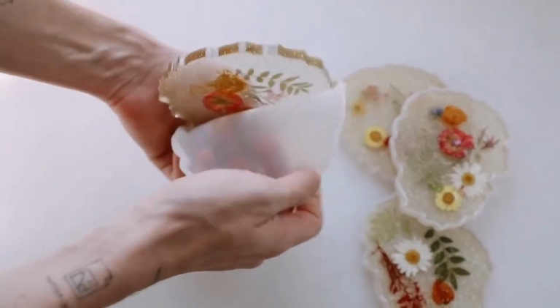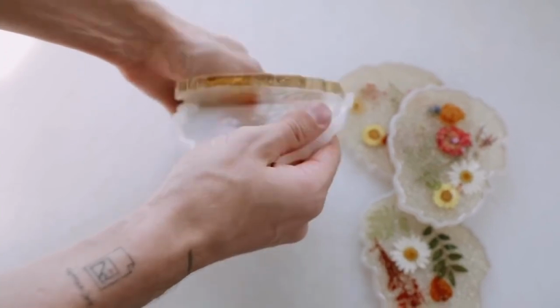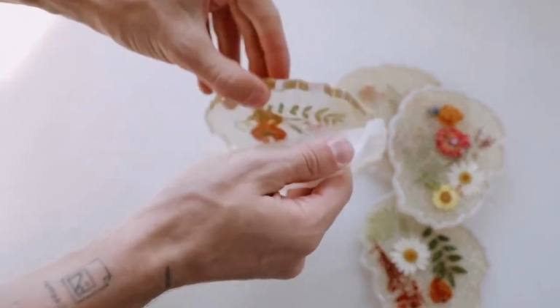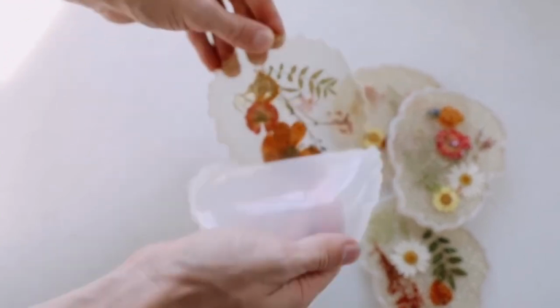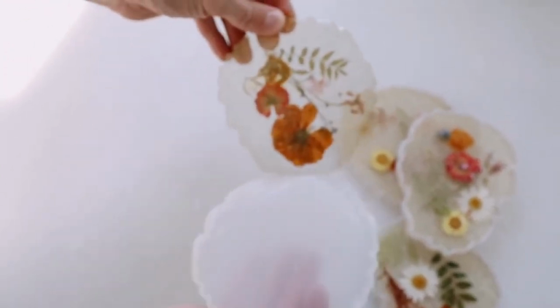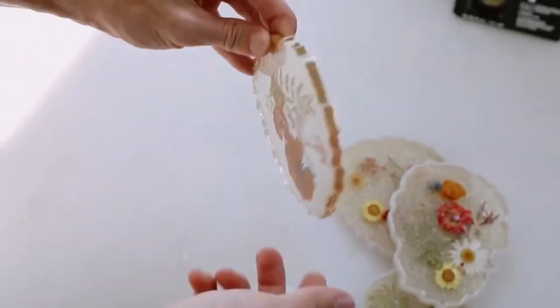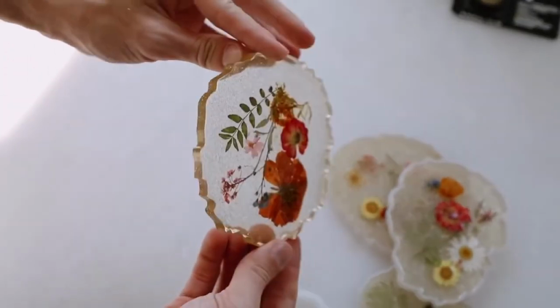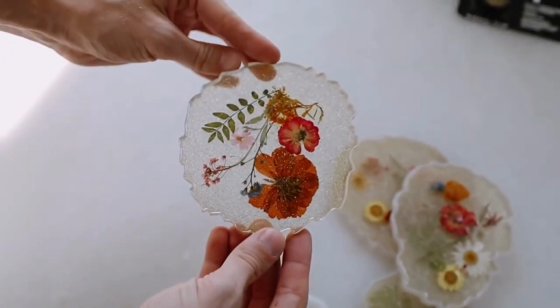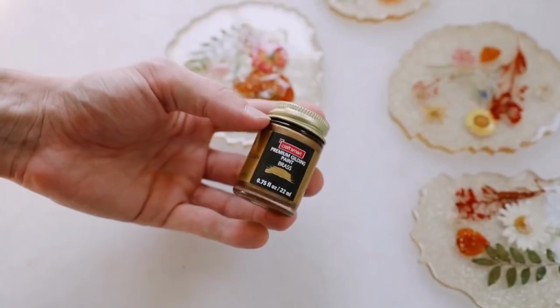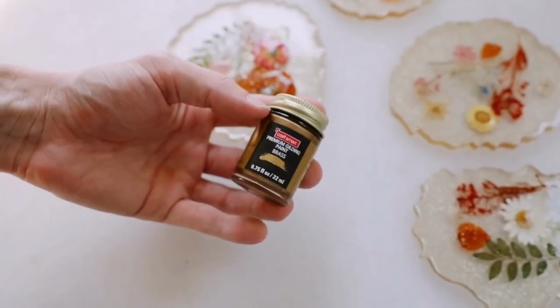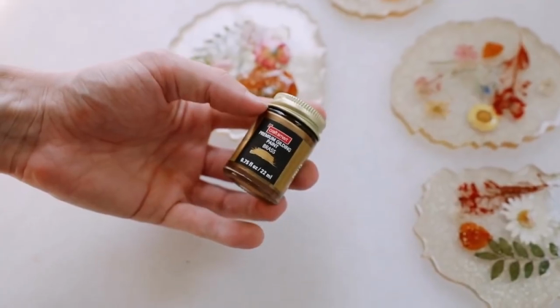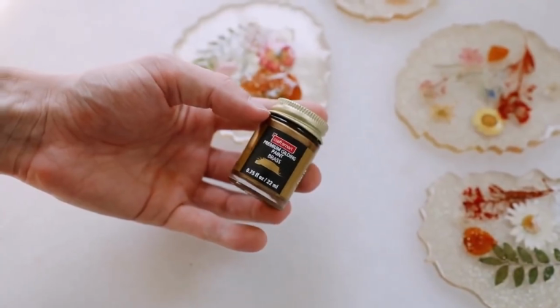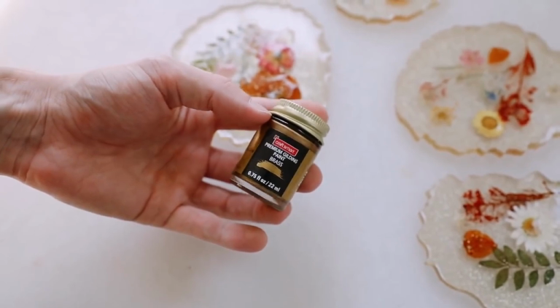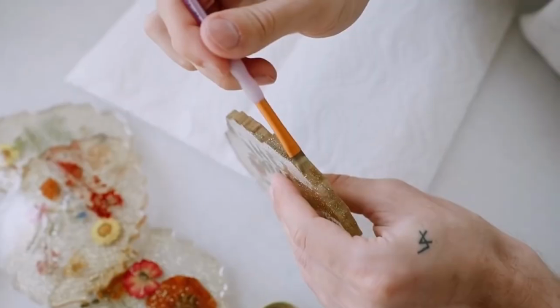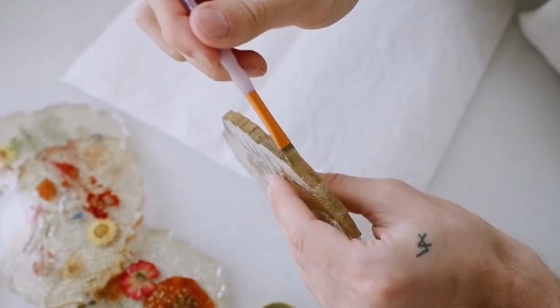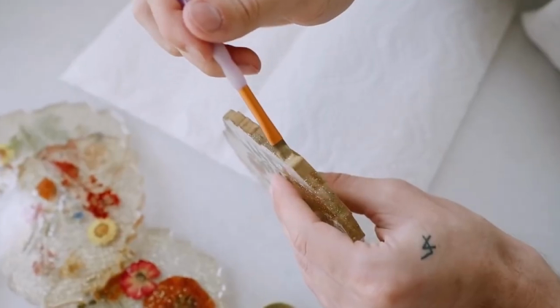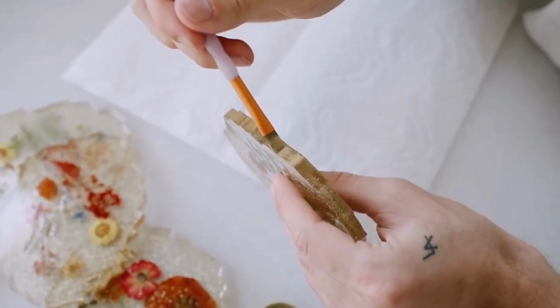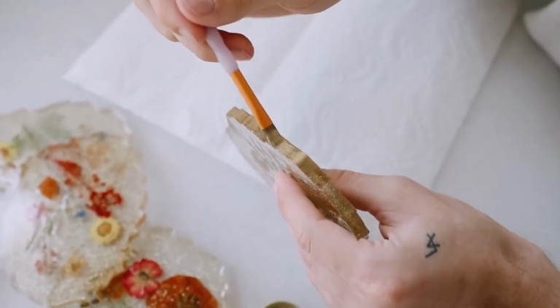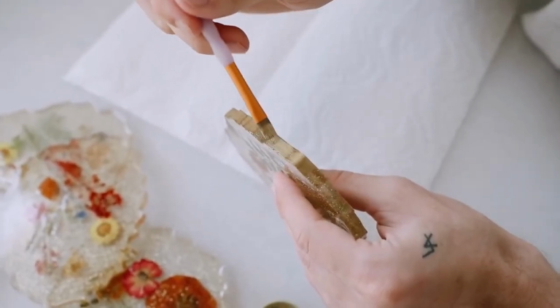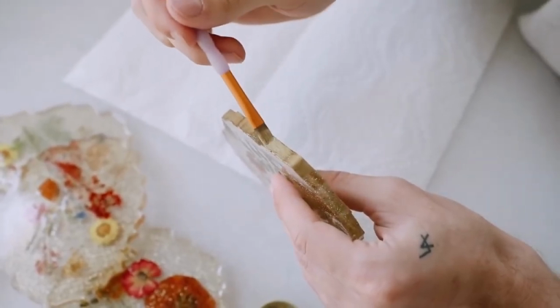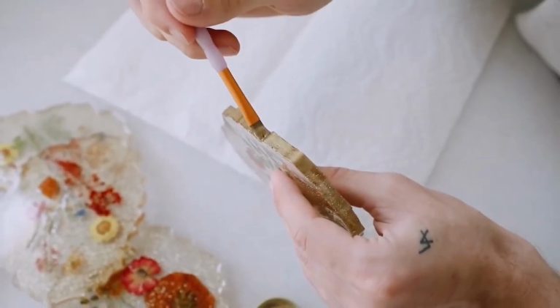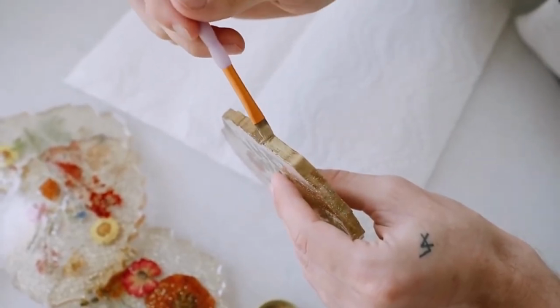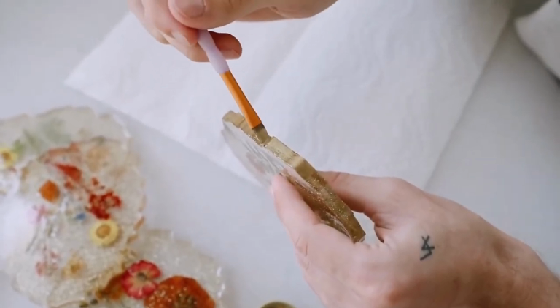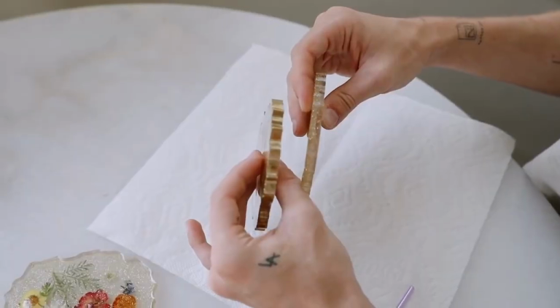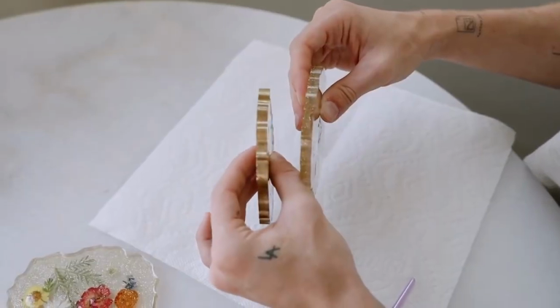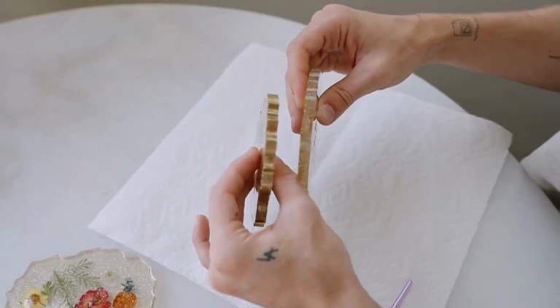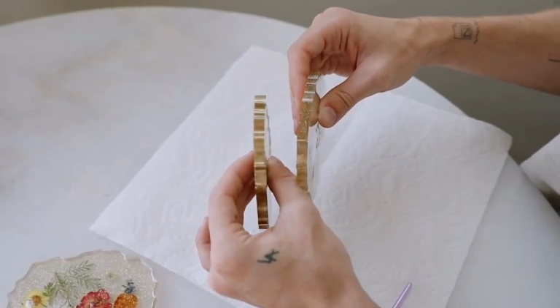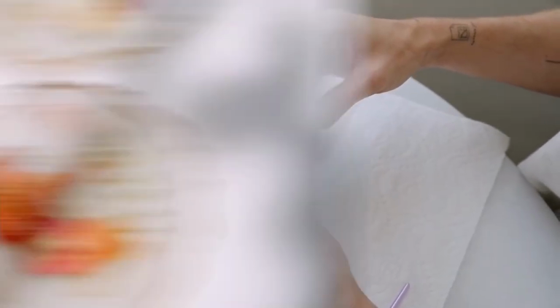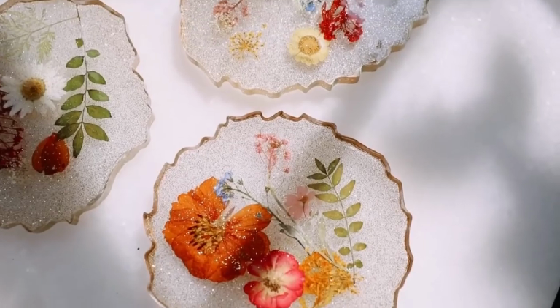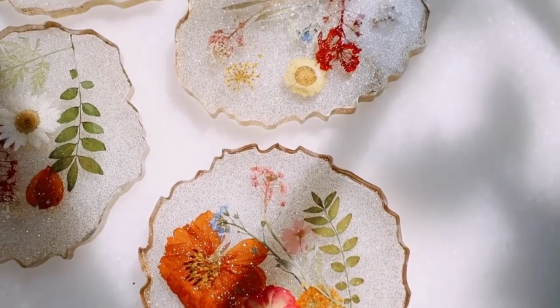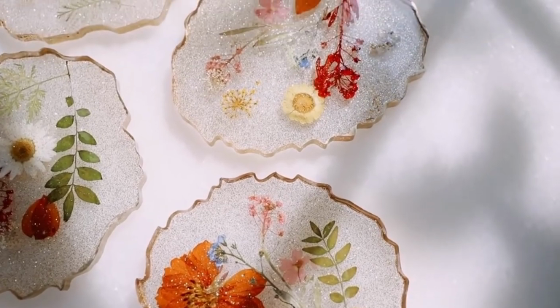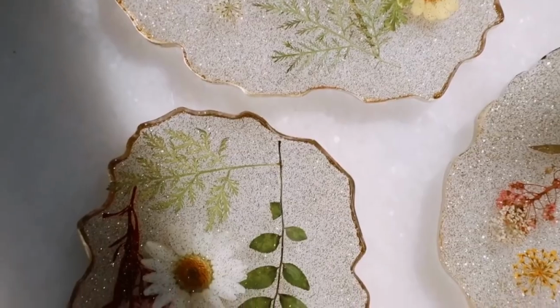And you have these really, really cute coasters. However, I wanted to elevate mine and take them just one step further. So I'm using some of this brass gilding paint — just carefully paint around the edge of these coasters to give them kind of a metallic finish on the edge. I just think it kind of locks in the design and finishes them off.